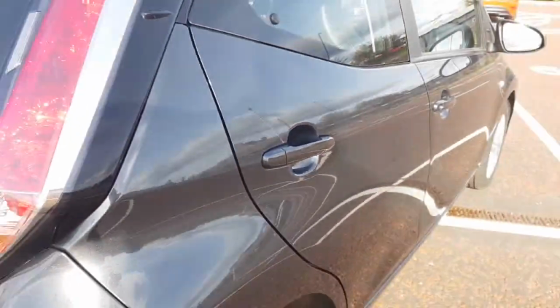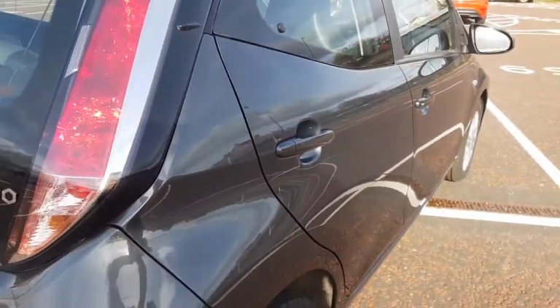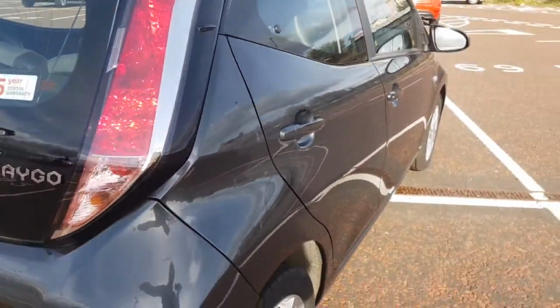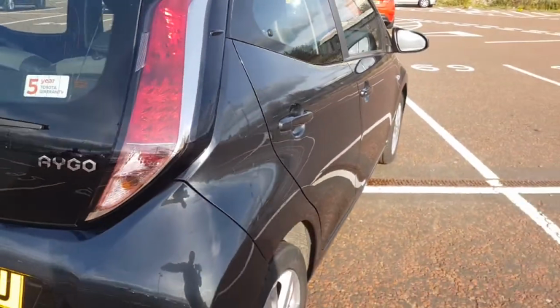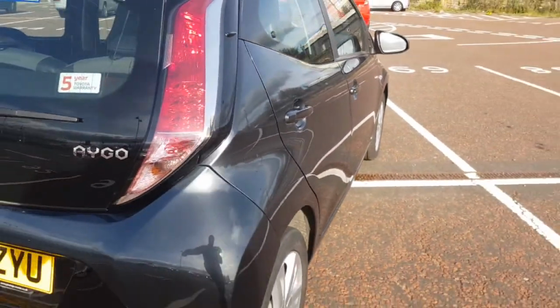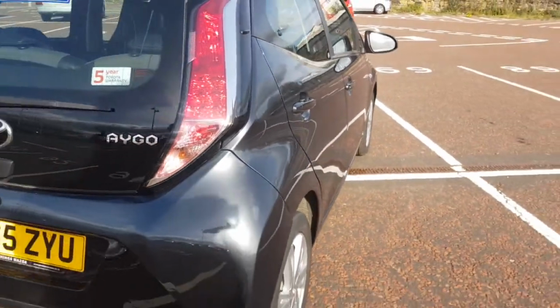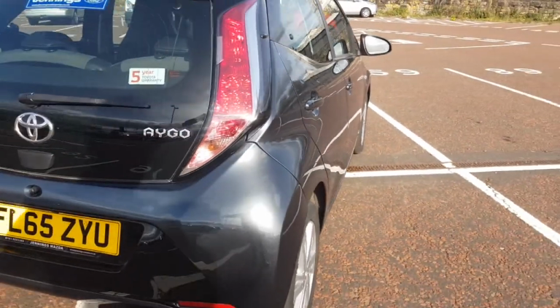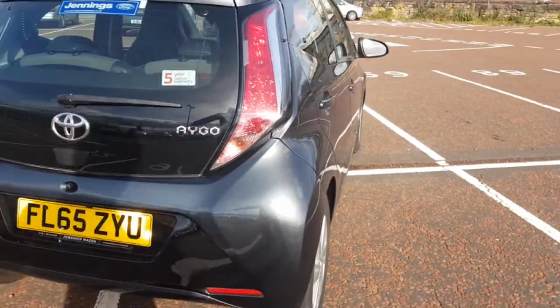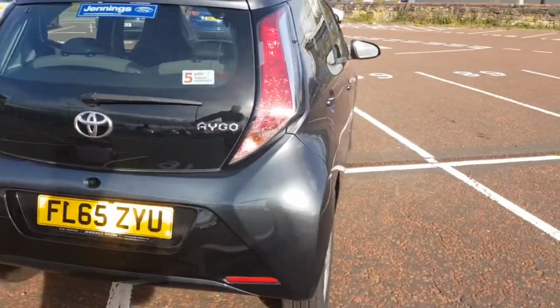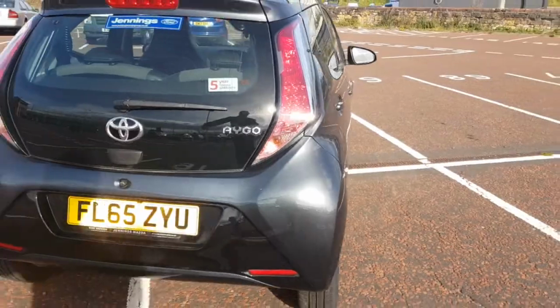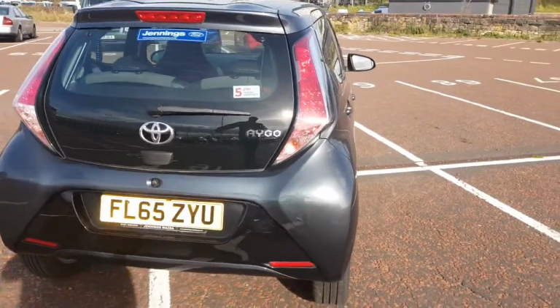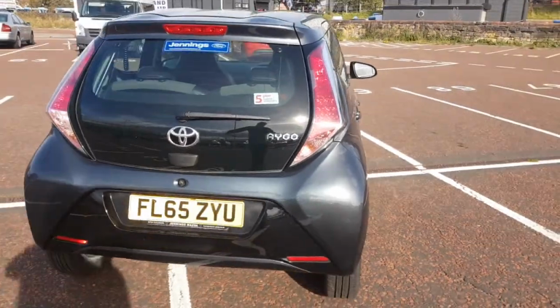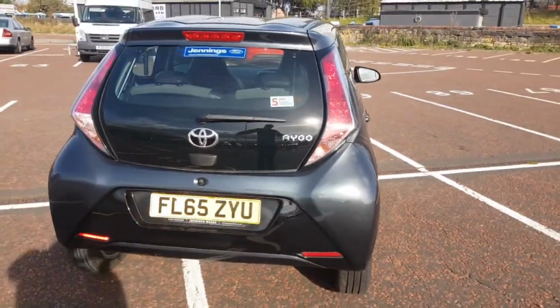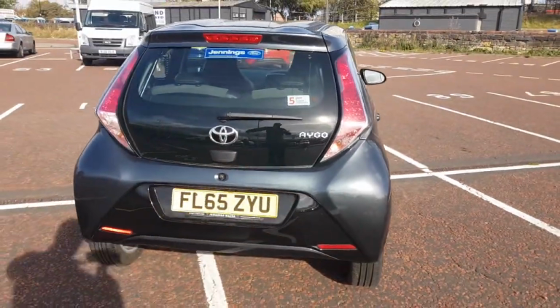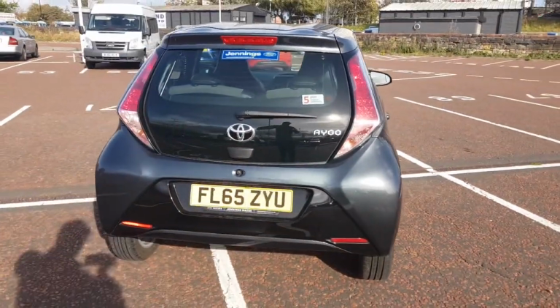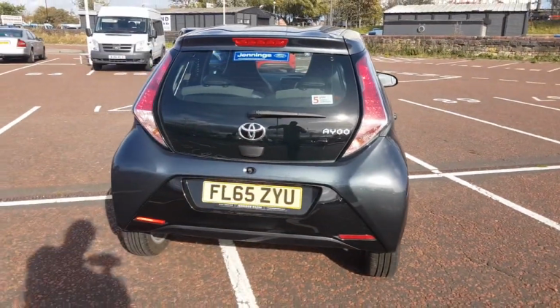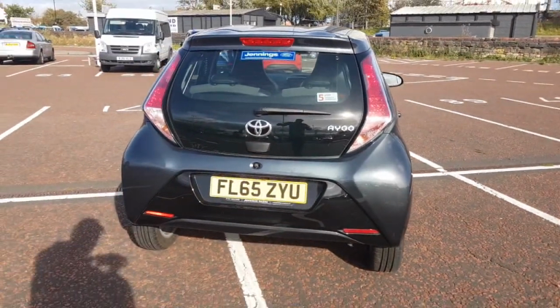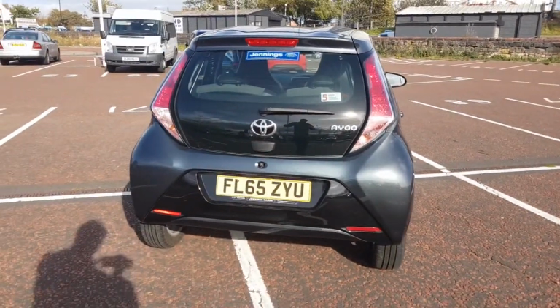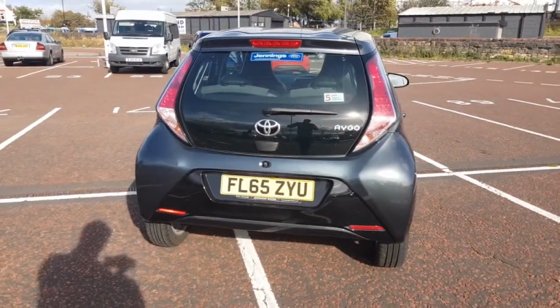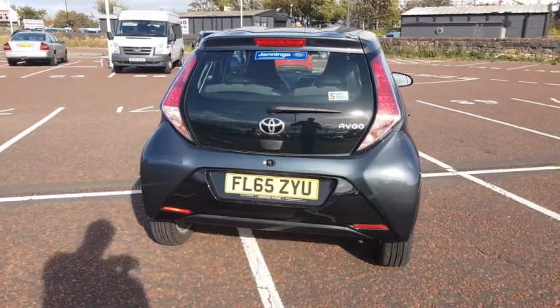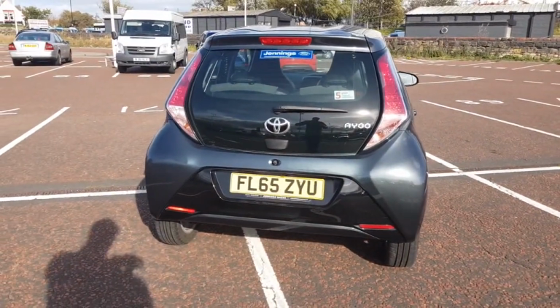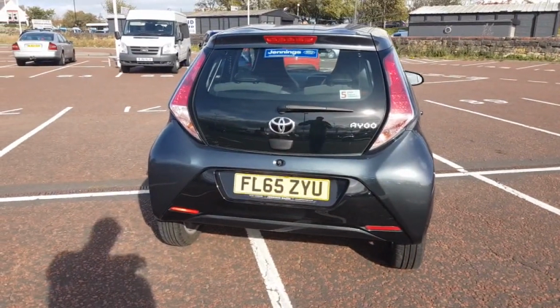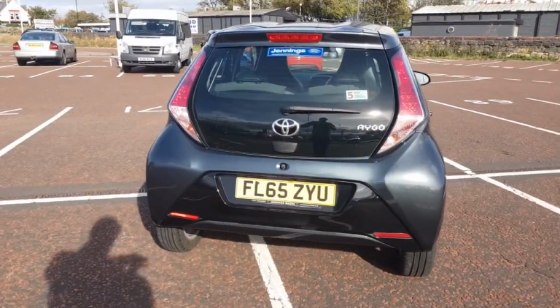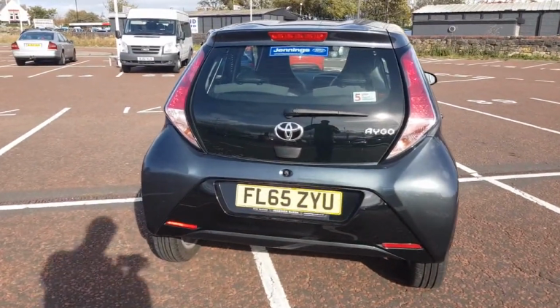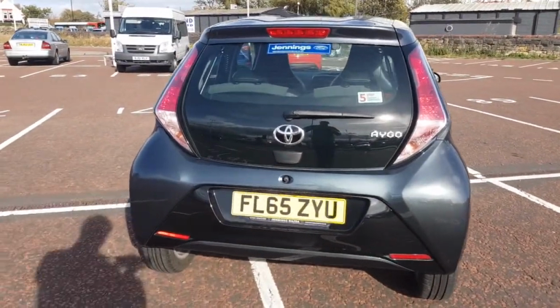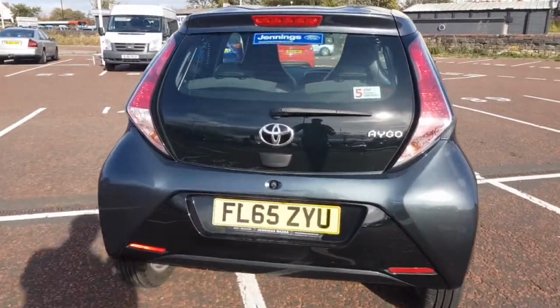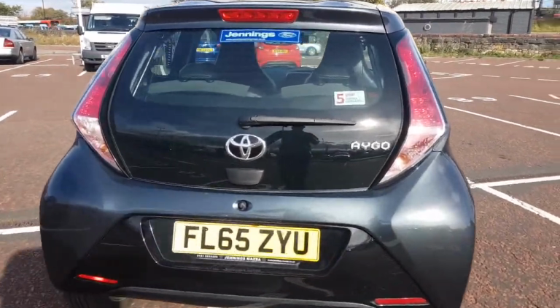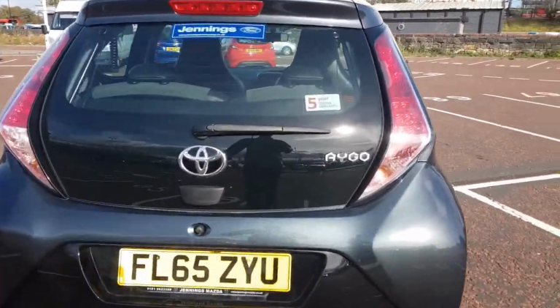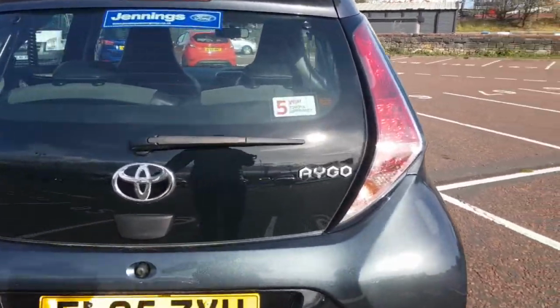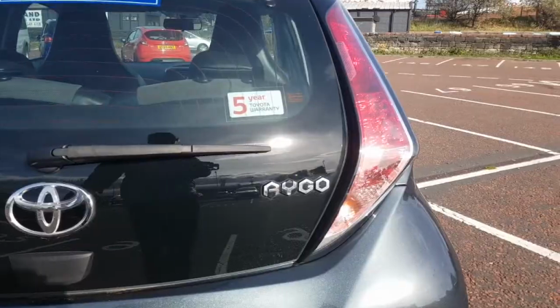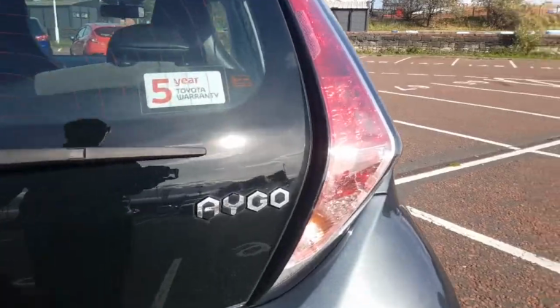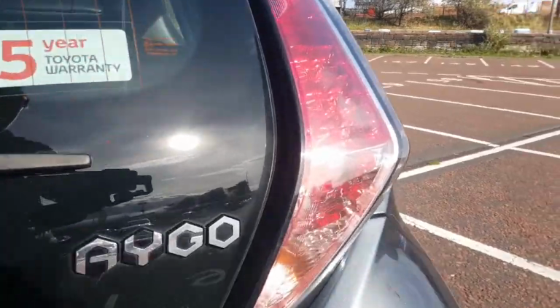As you're buying from Jennings, the vehicle will come fully checked over and road tested before you buy, as well as being serviced and MOT'd if required.